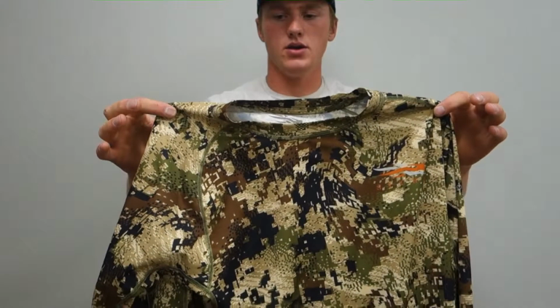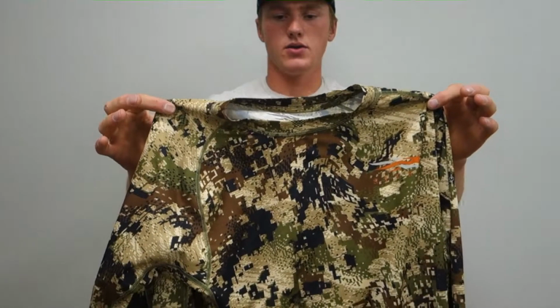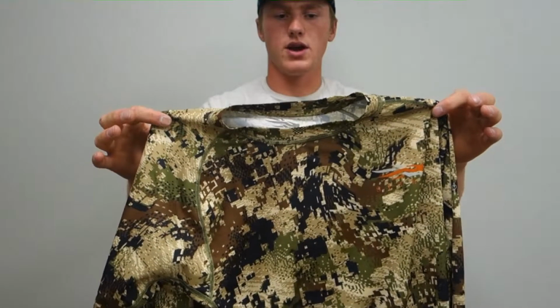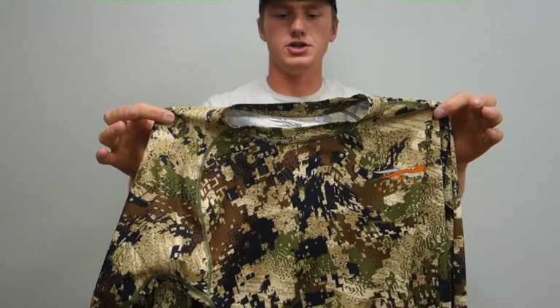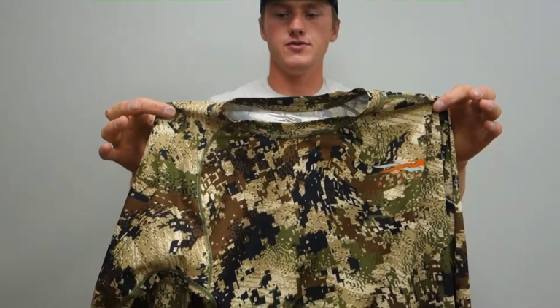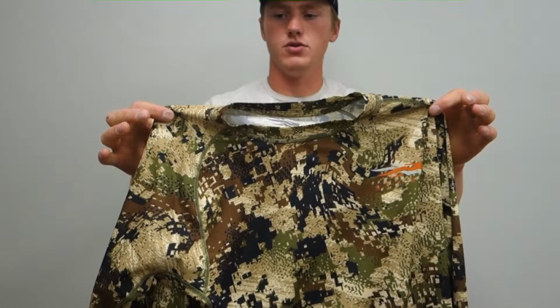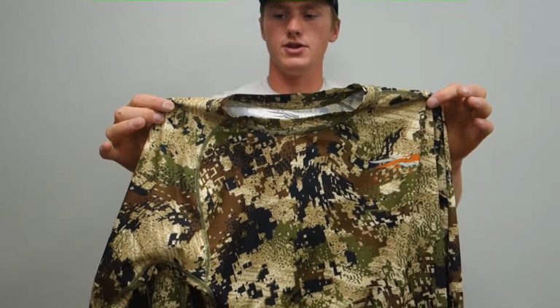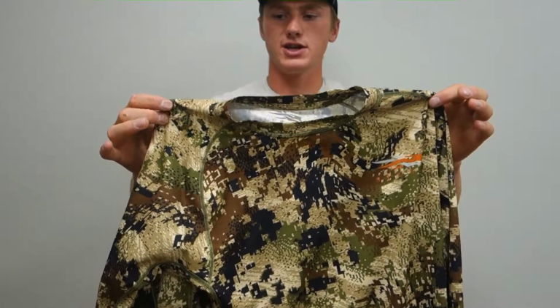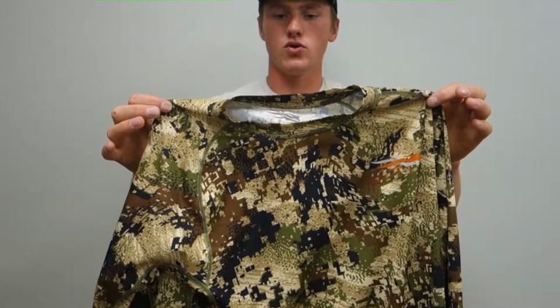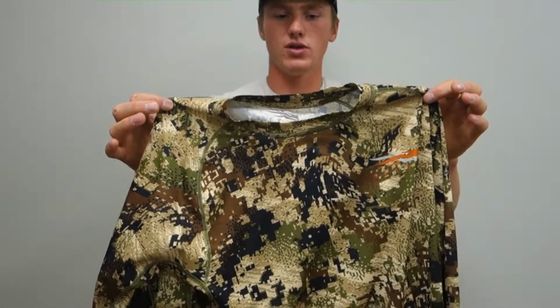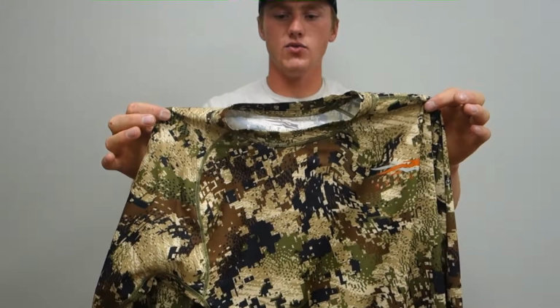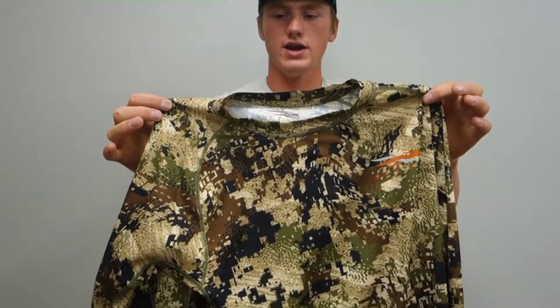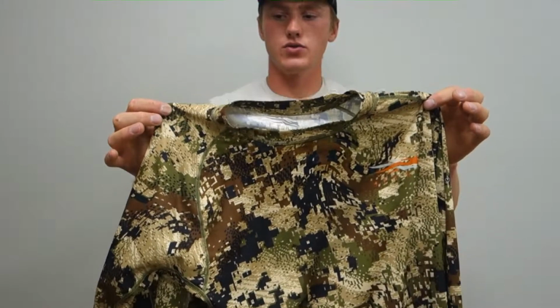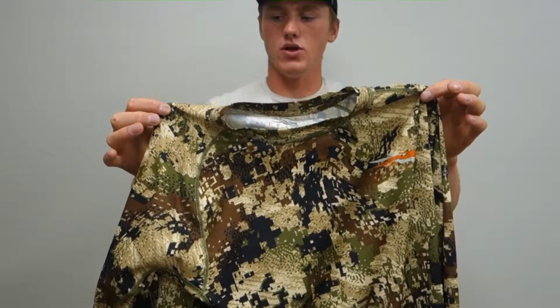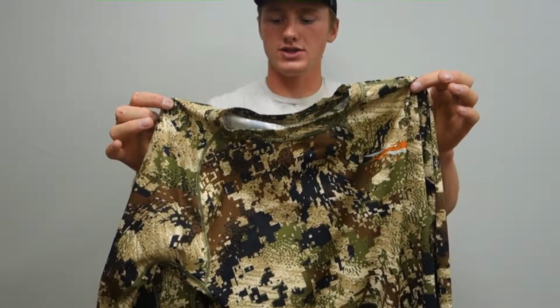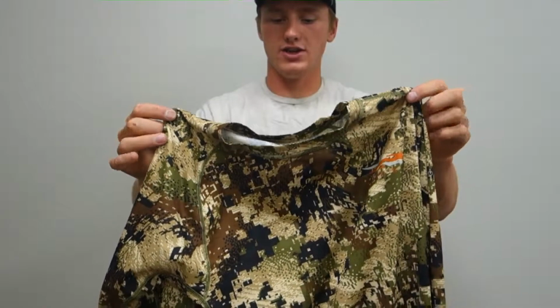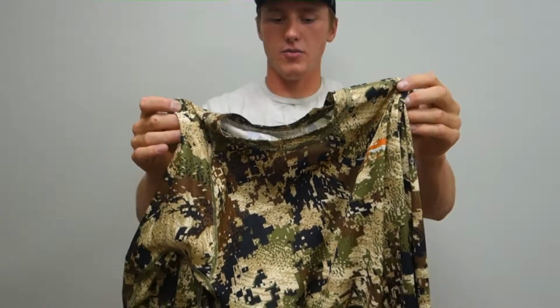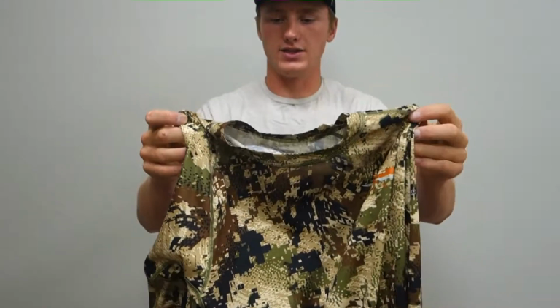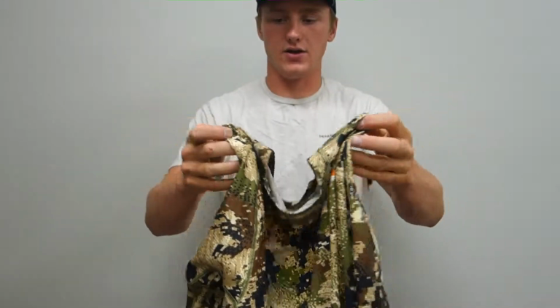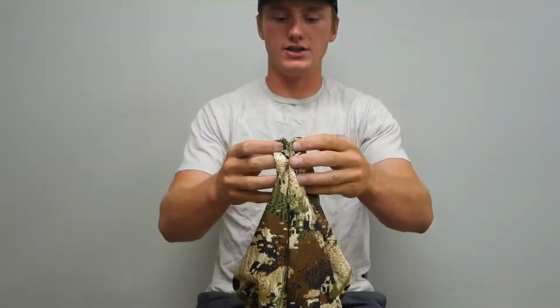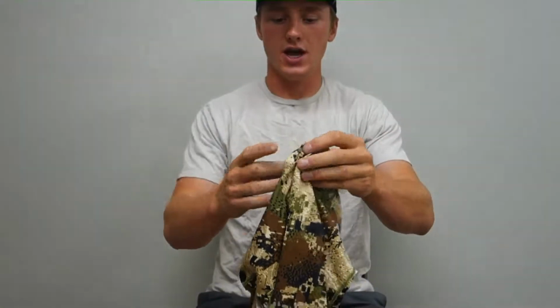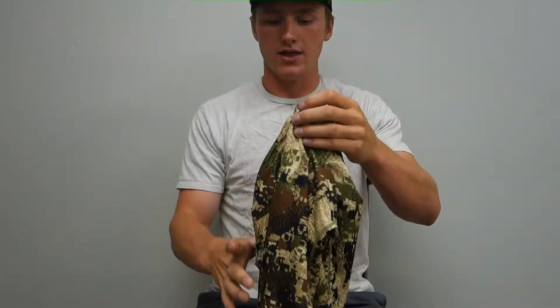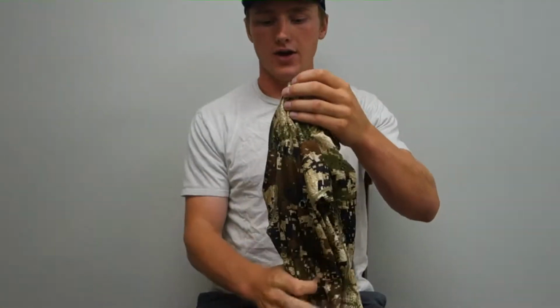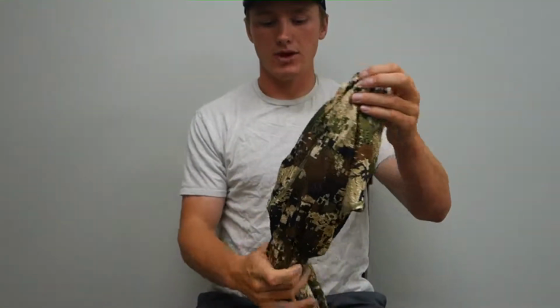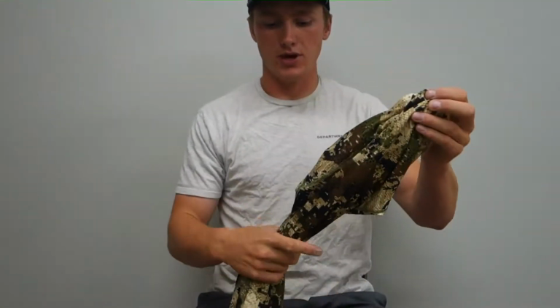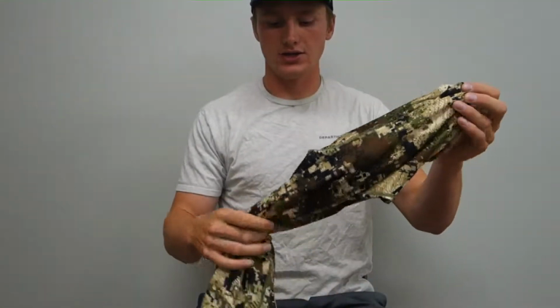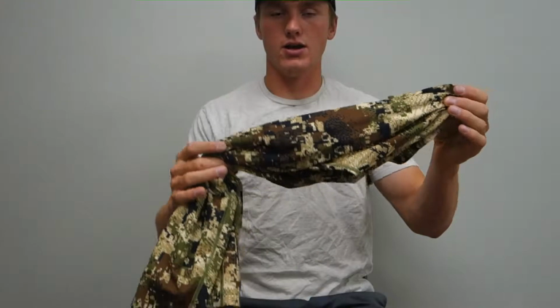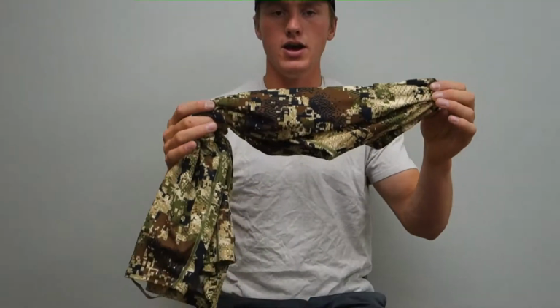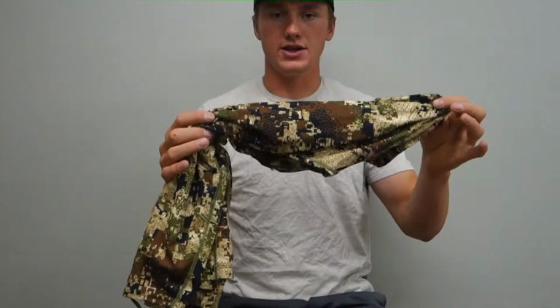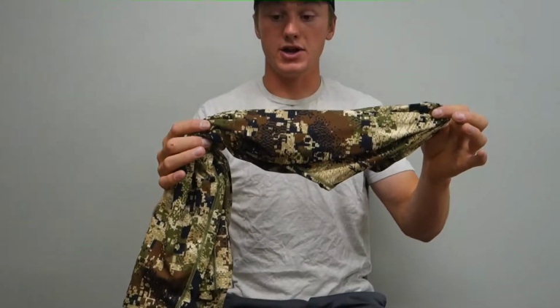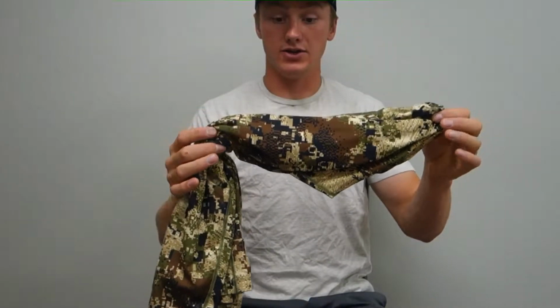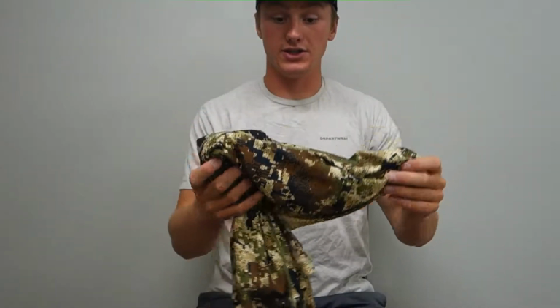Here's a review of the Sika Core Lightweight Crew Long Sleeve Base Layer. This is the fundamental piece of Sika's base layer system.